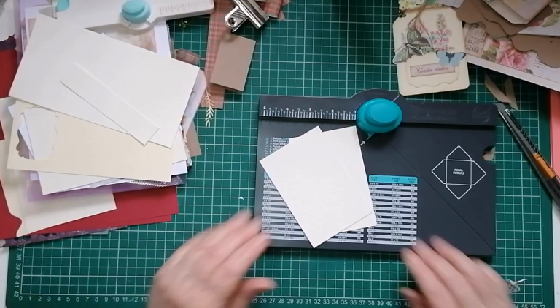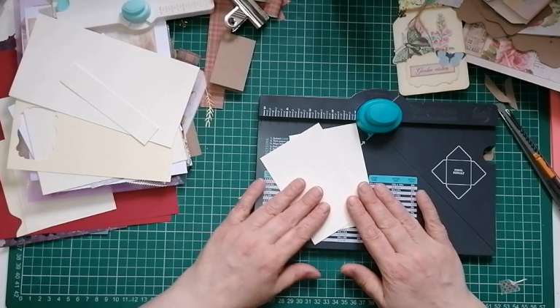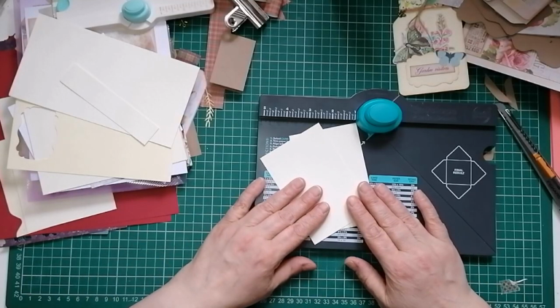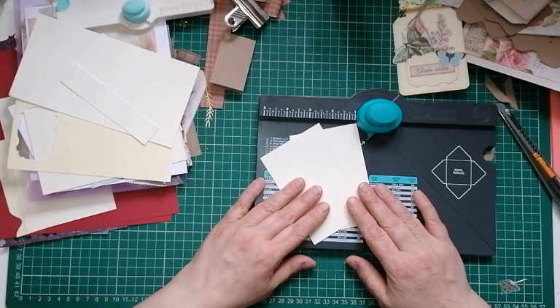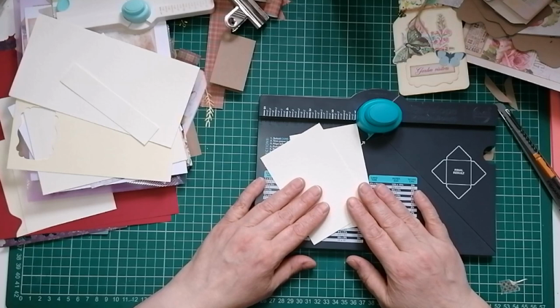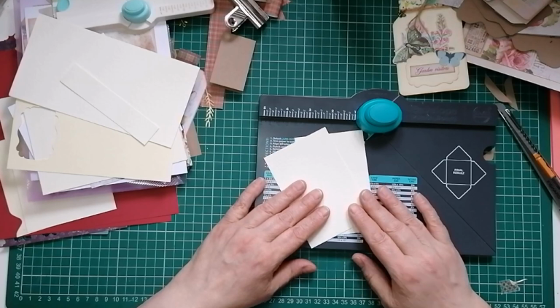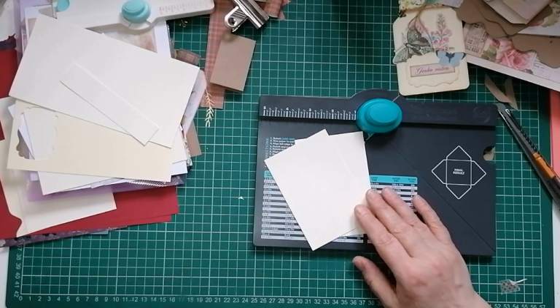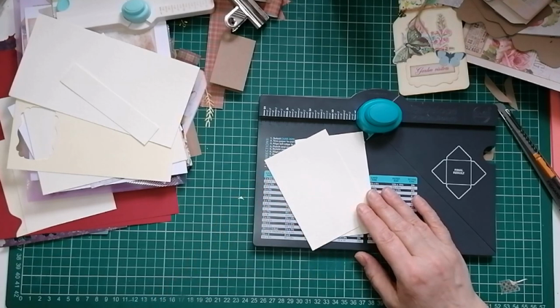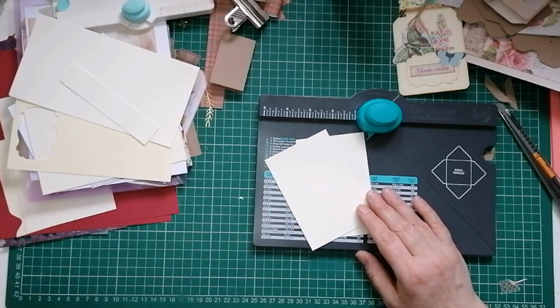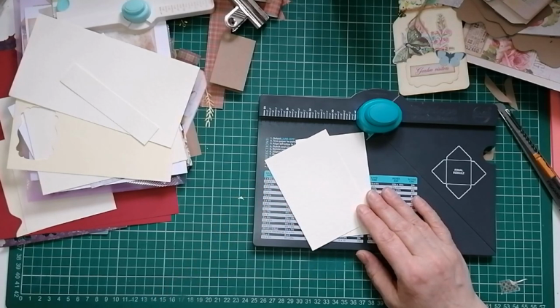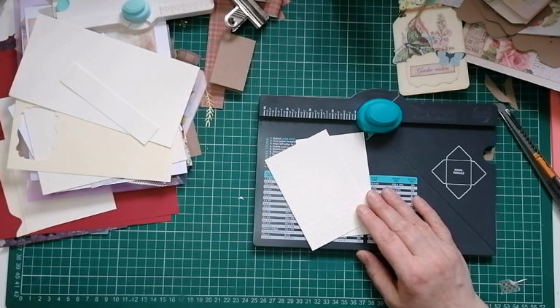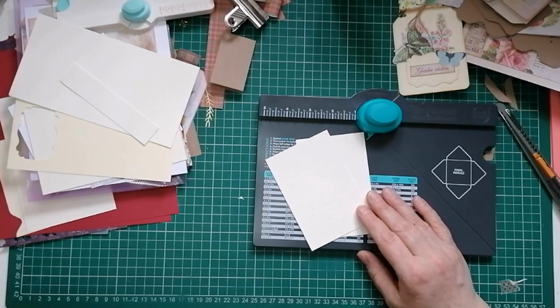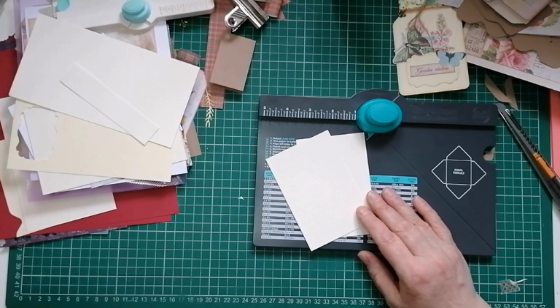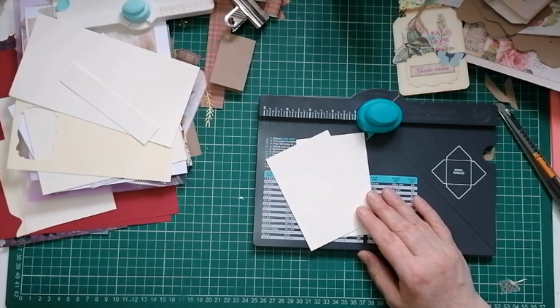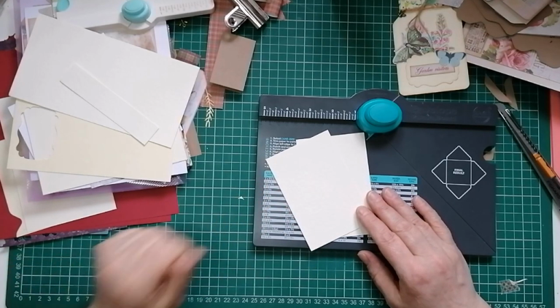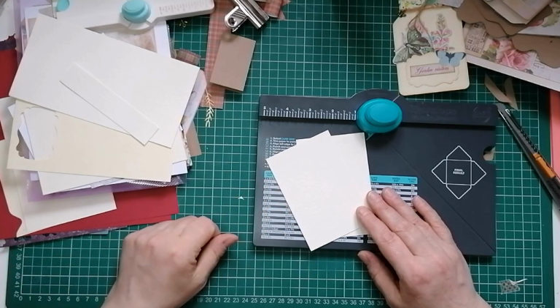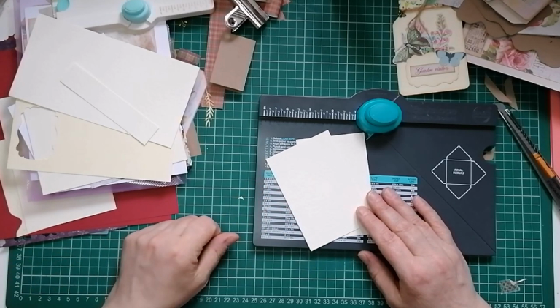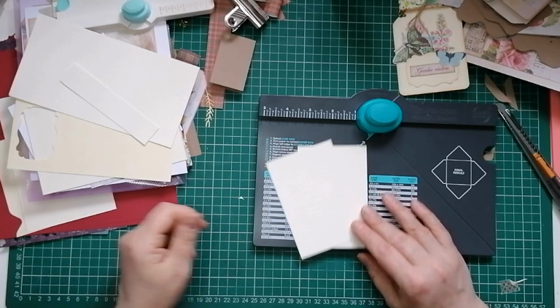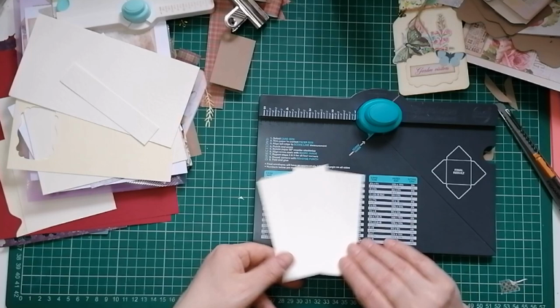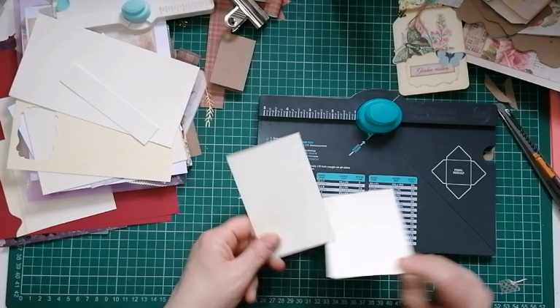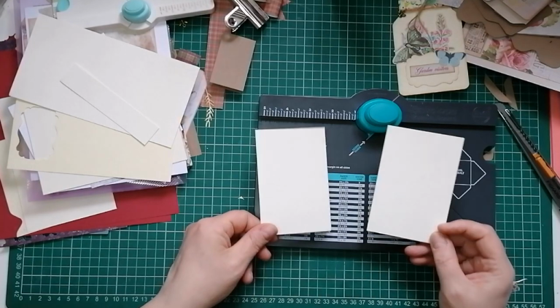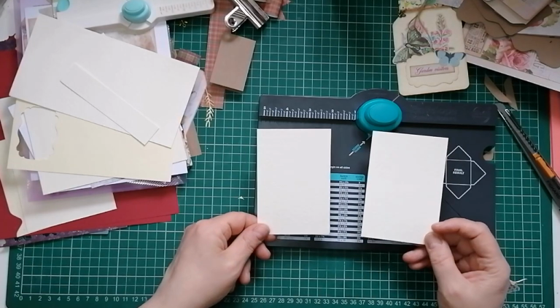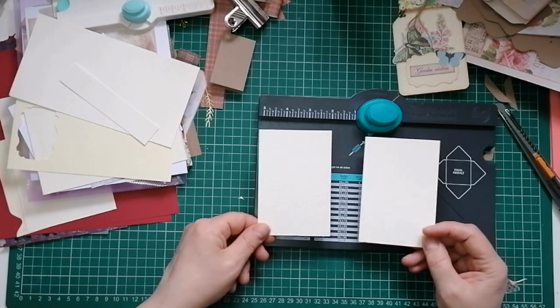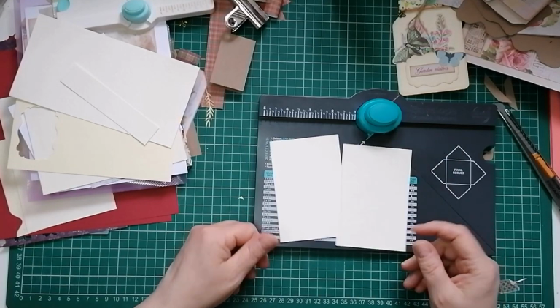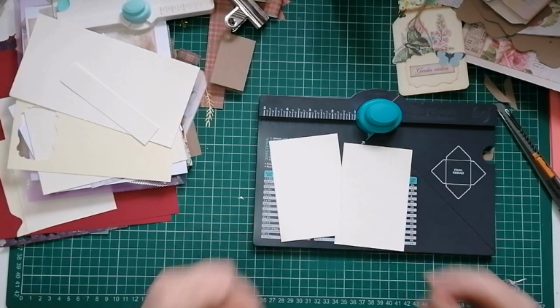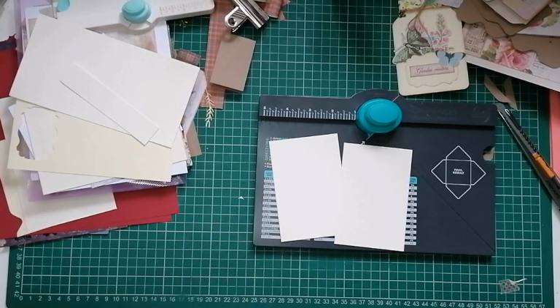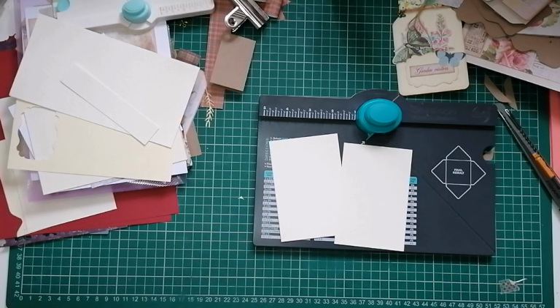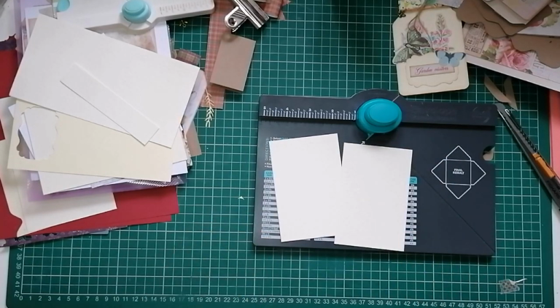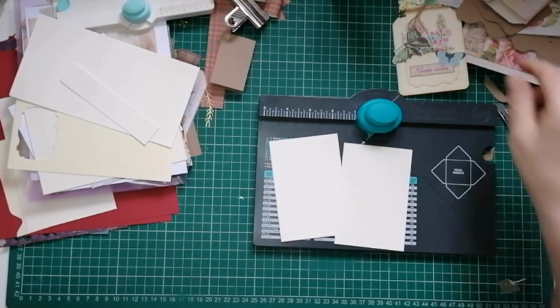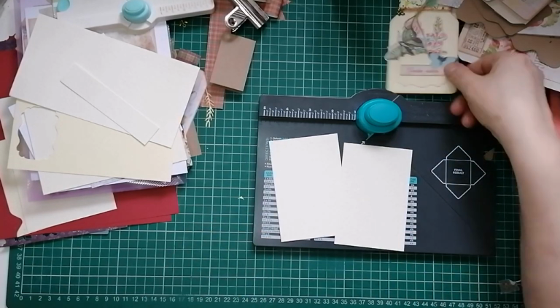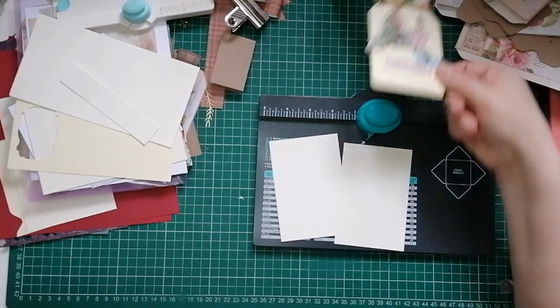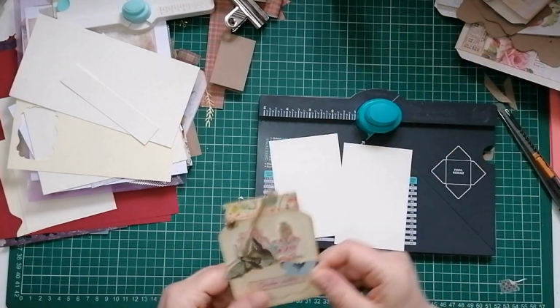Right, all present and correct - I've had to cut some more card because I have absolutely no idea where the original piece went. I've even cut two so I had a spare - absolutely crazy.